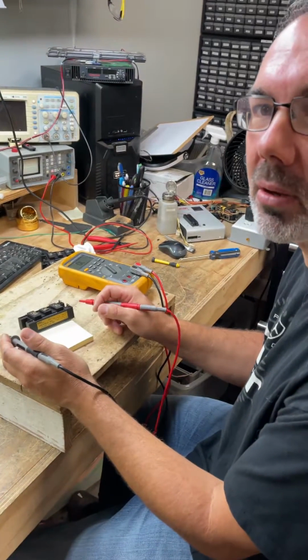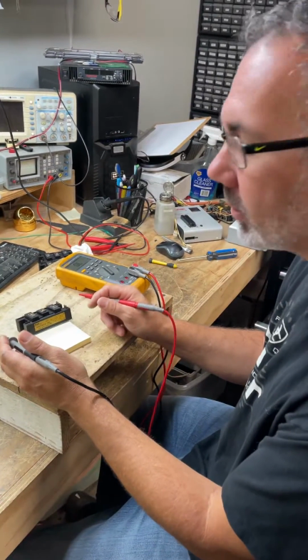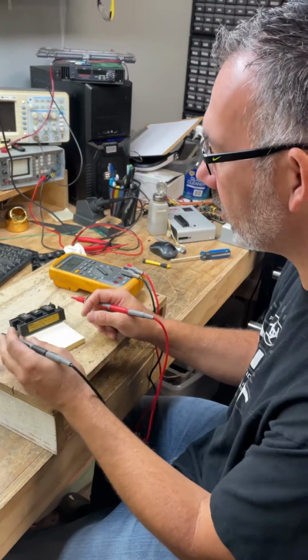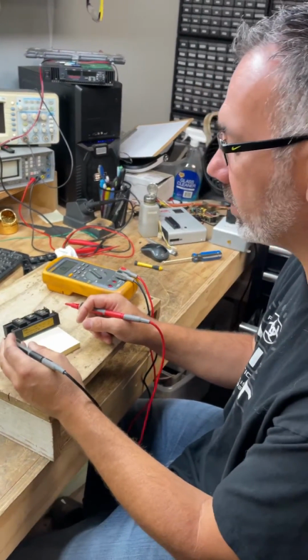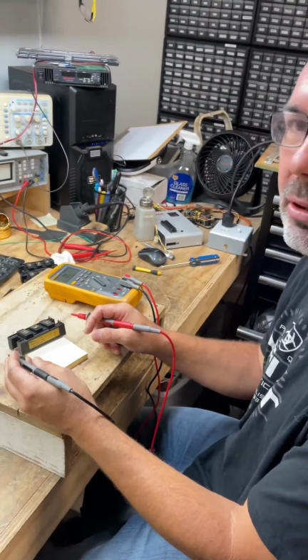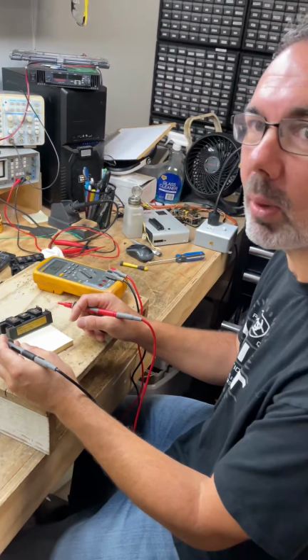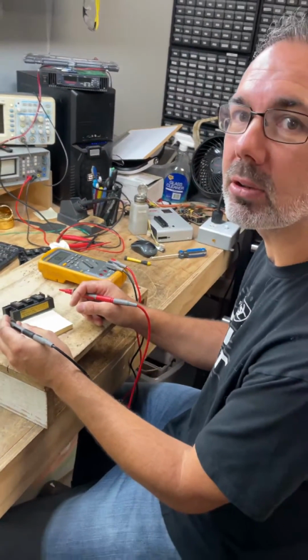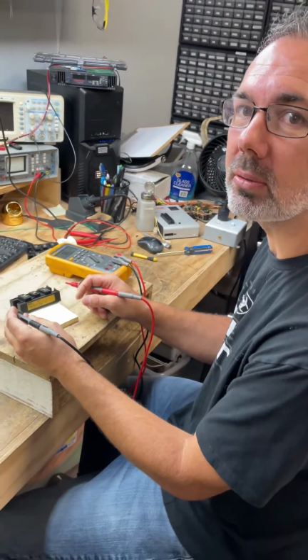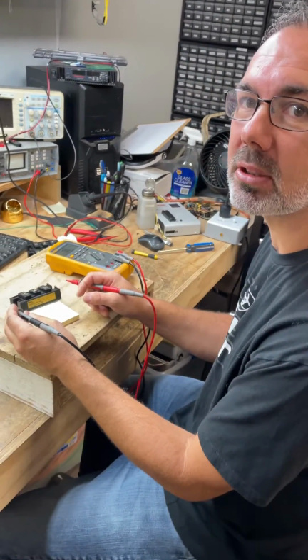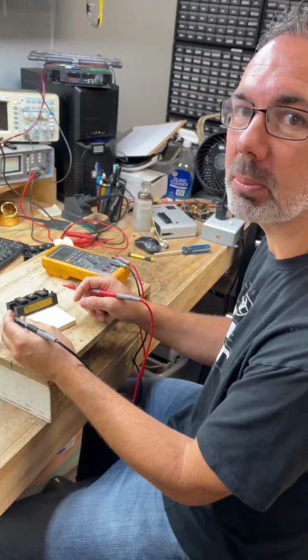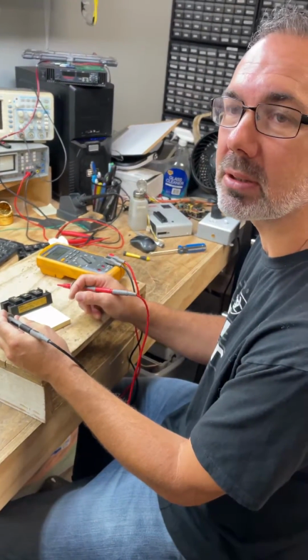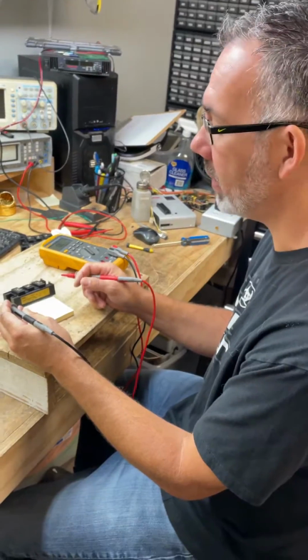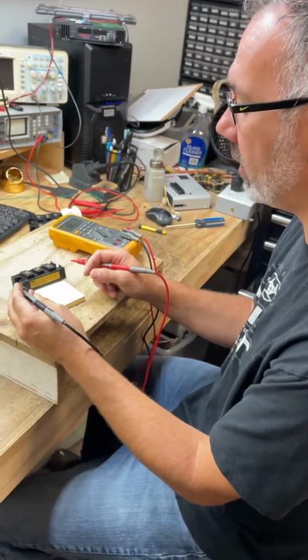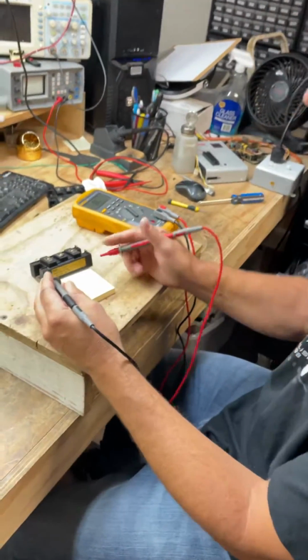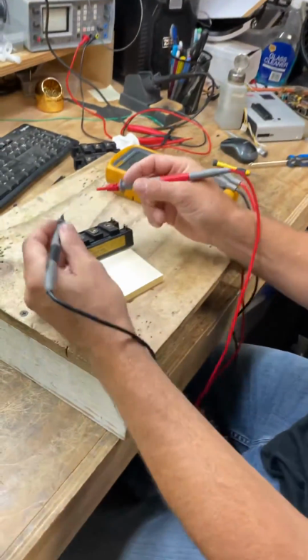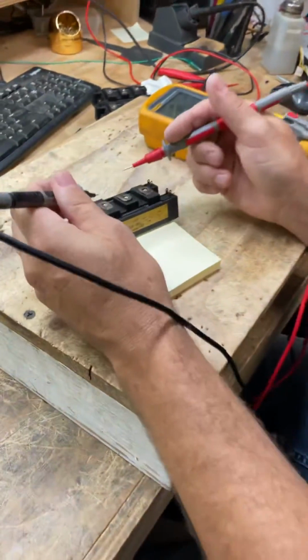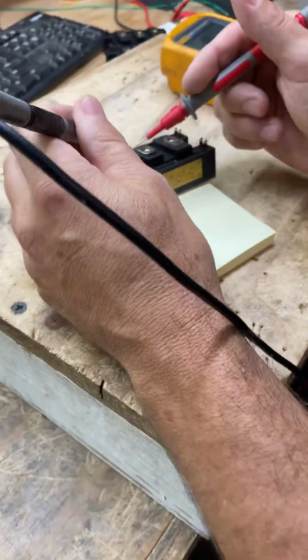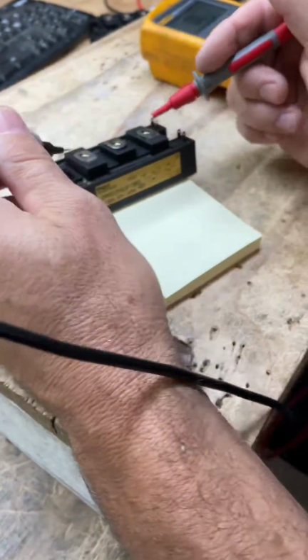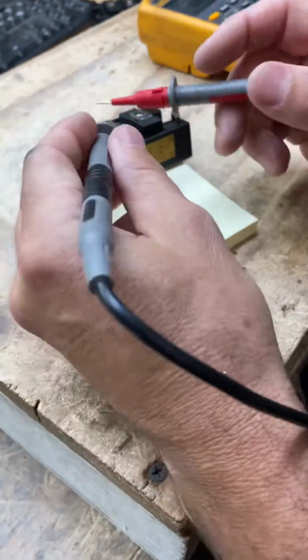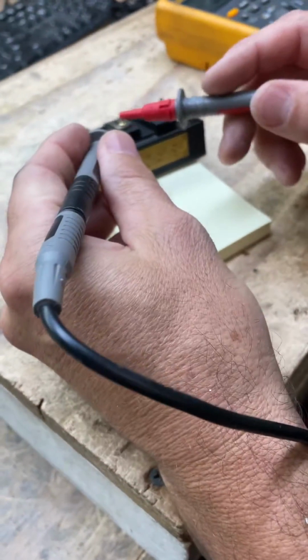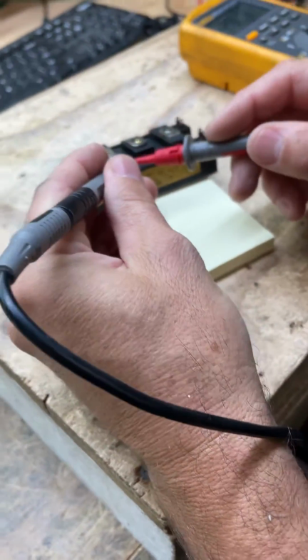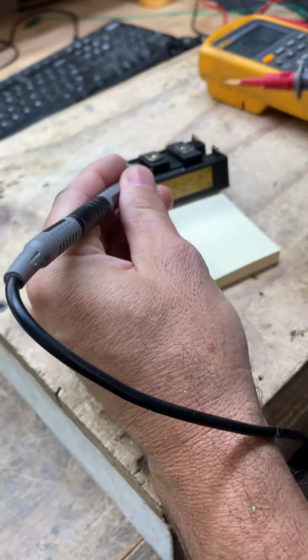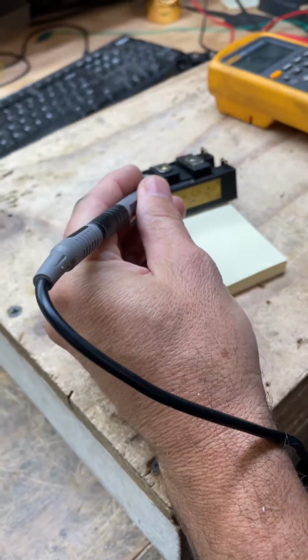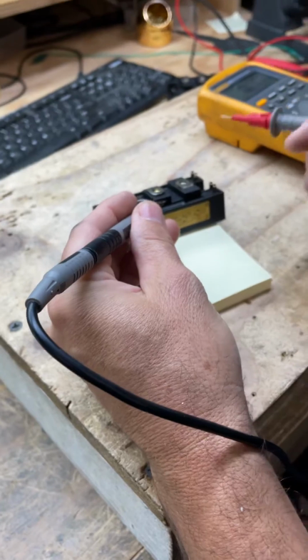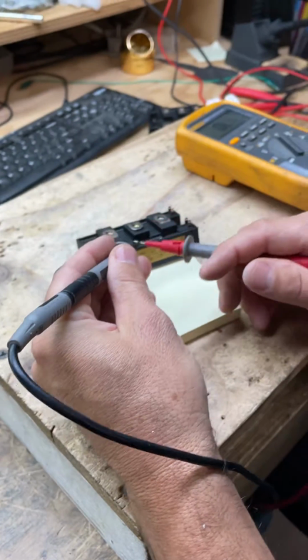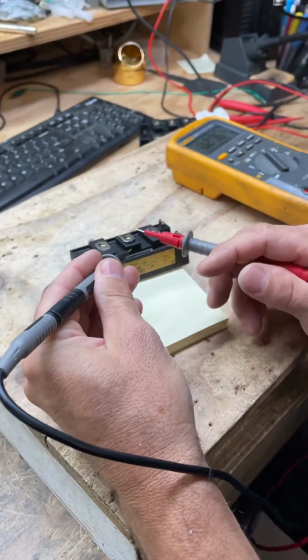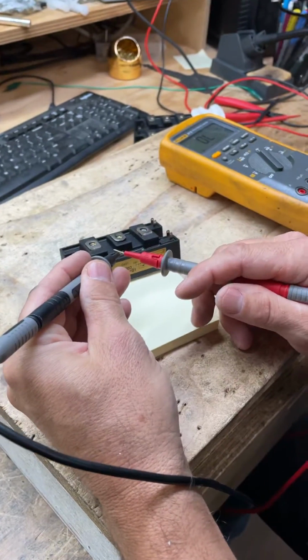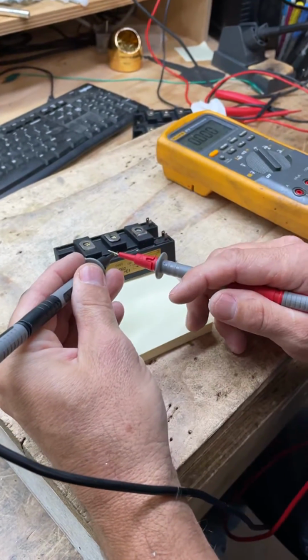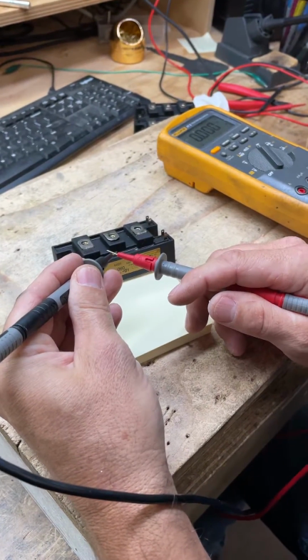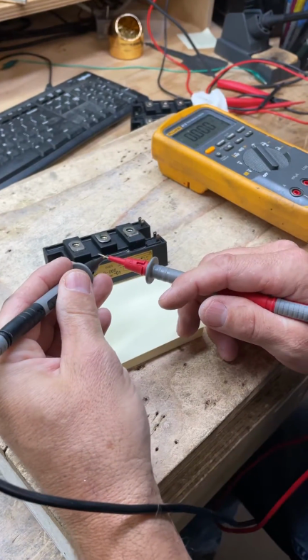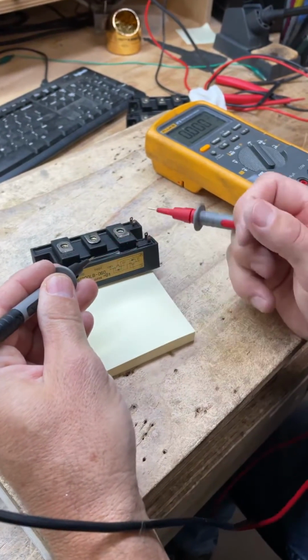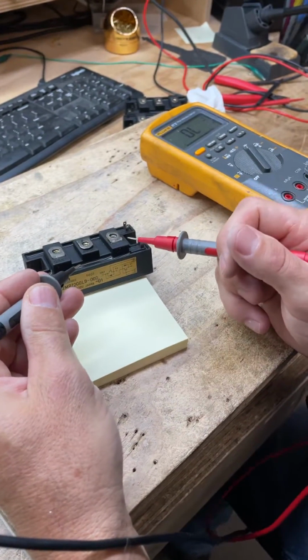Here is a quick down and dirty way to test an IGBT to see if it's bad or not. If you go across any of these leads and it does this, that means it's bad.